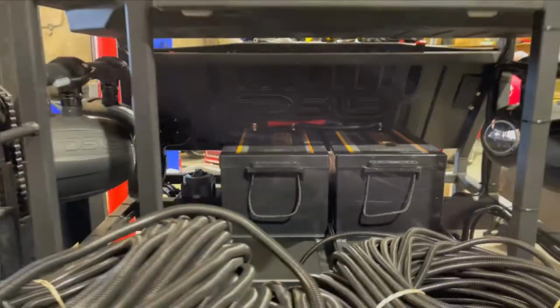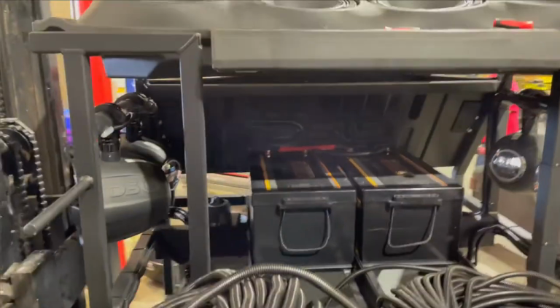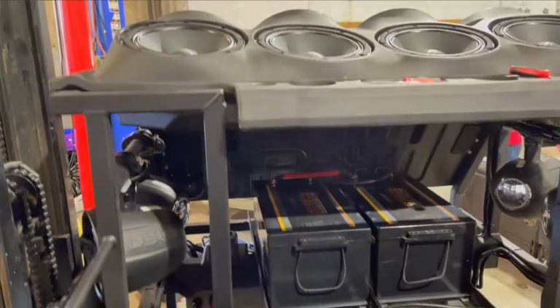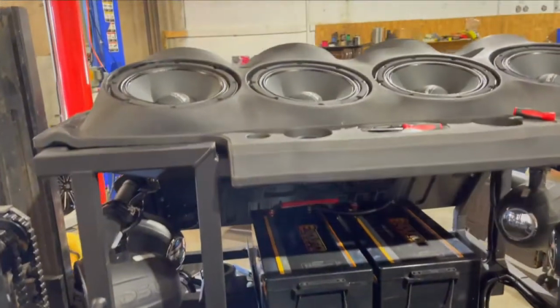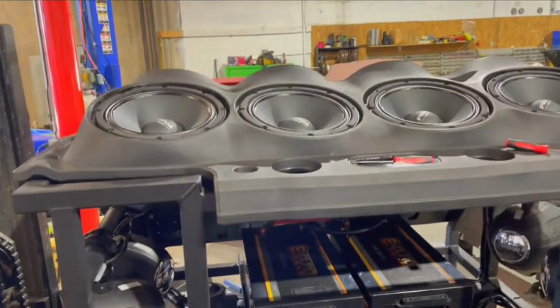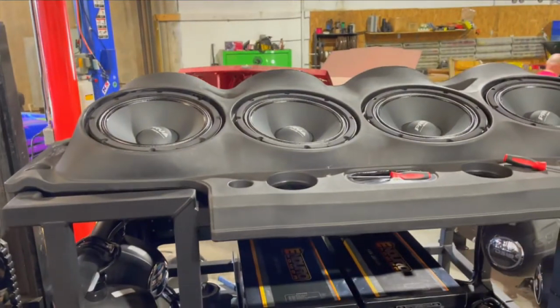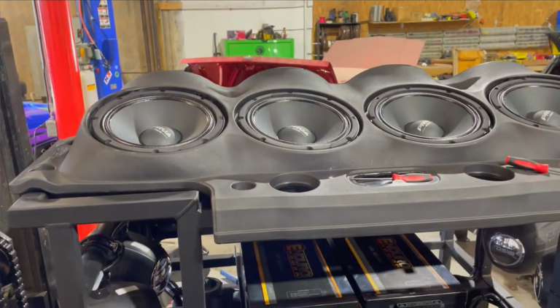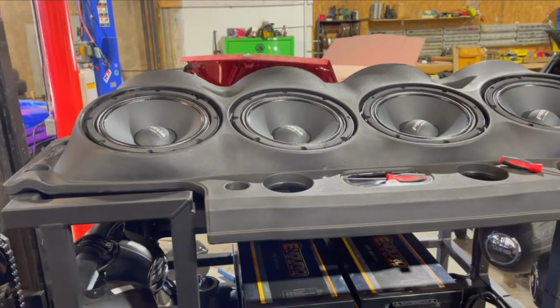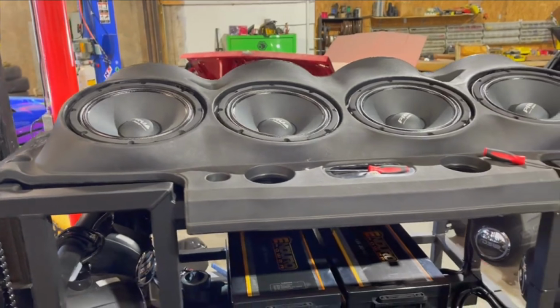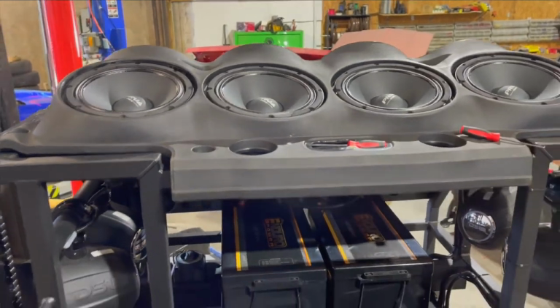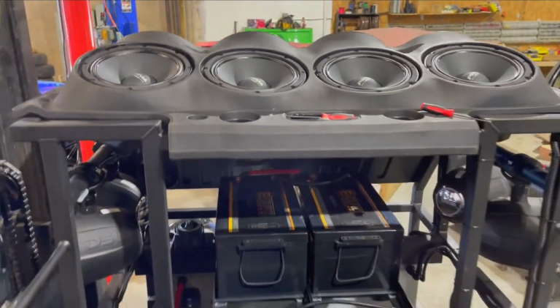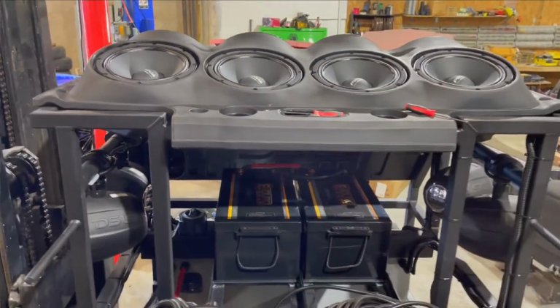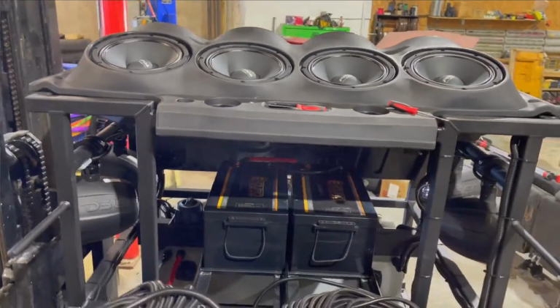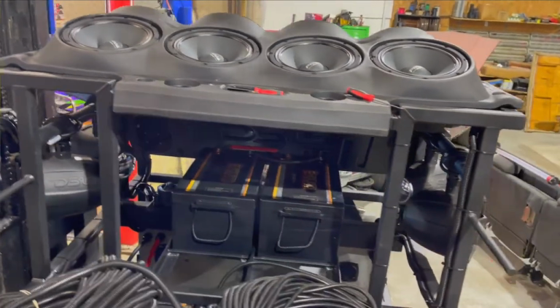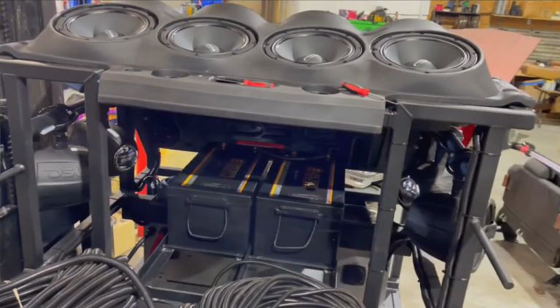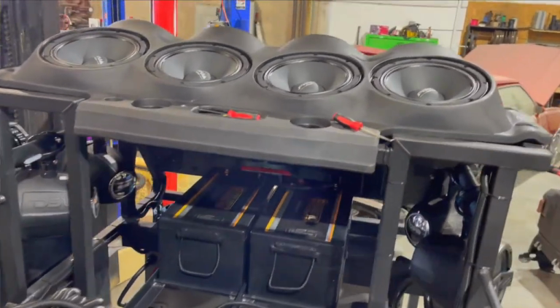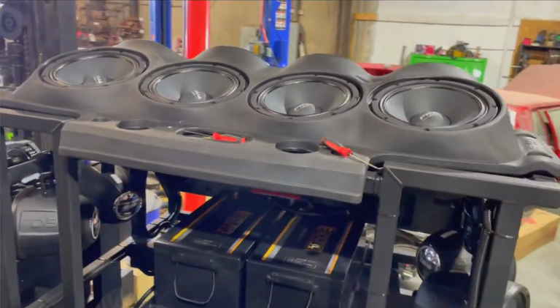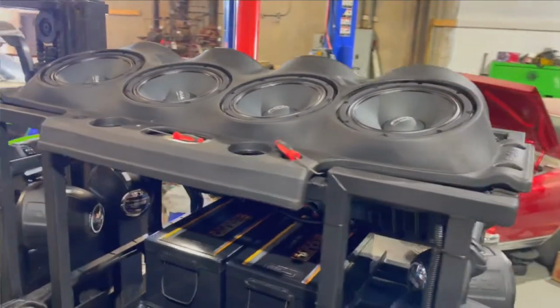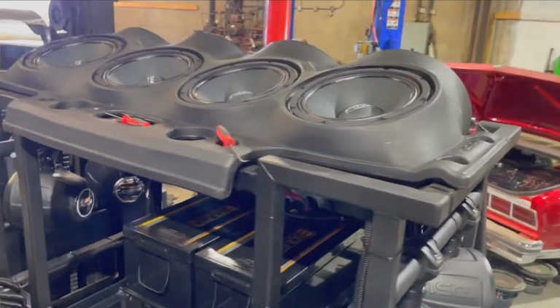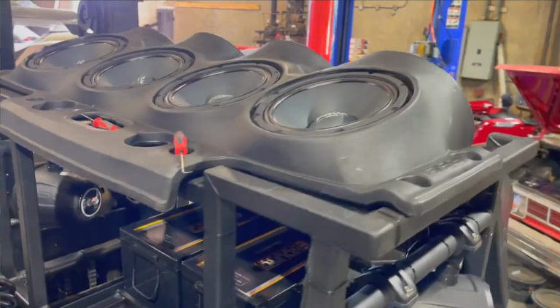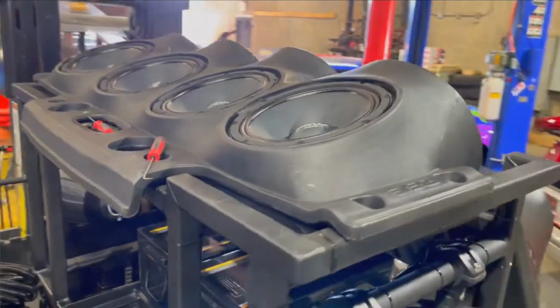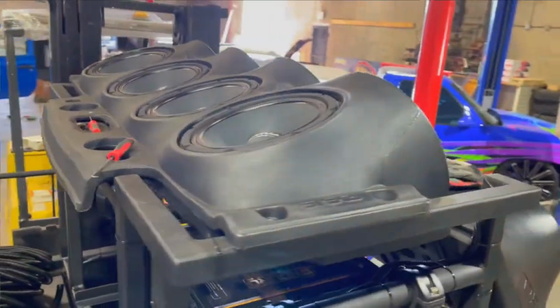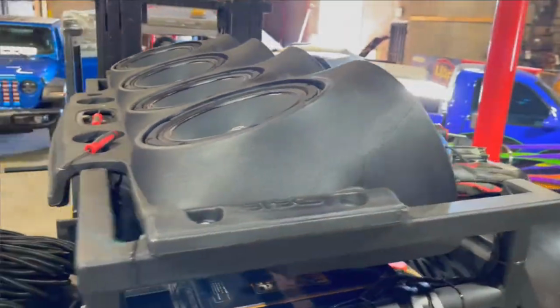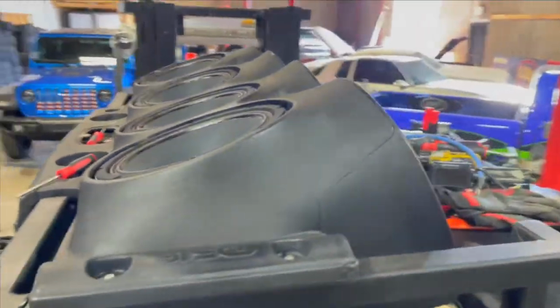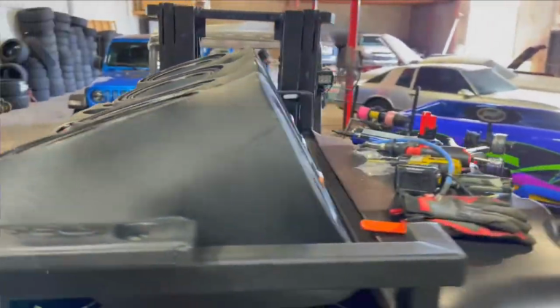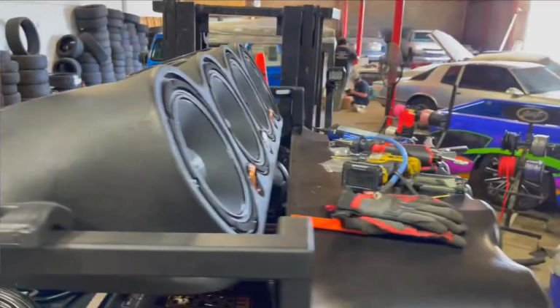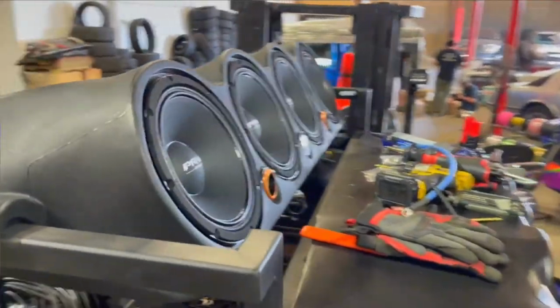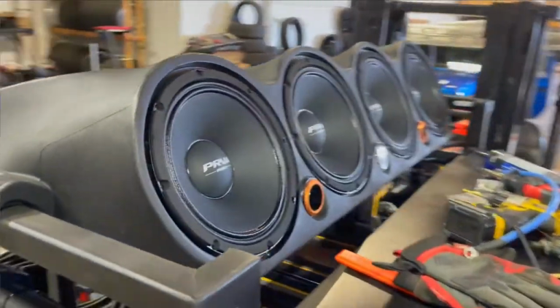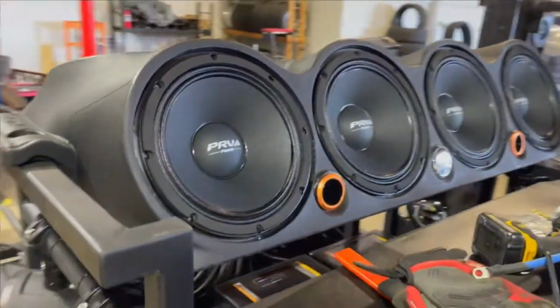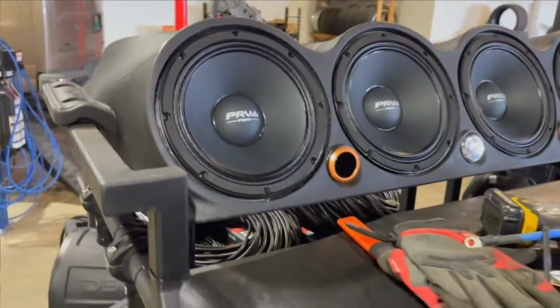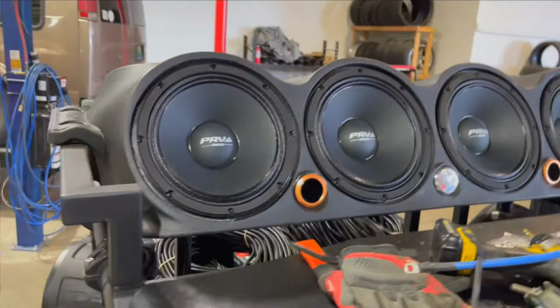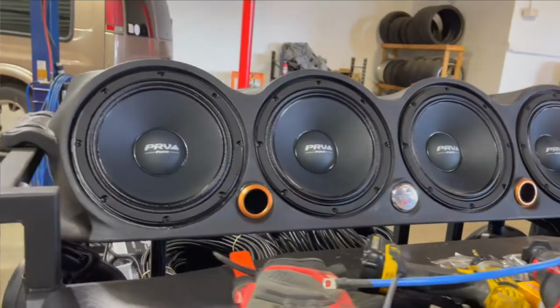This unit is also plugged into the truck so it will get power from the truck itself, but we didn't want to have any power issues so we went ahead and put the lithium batteries on it as well.